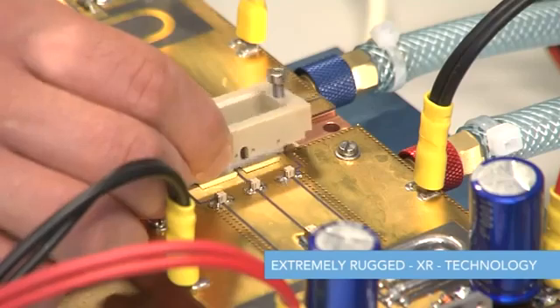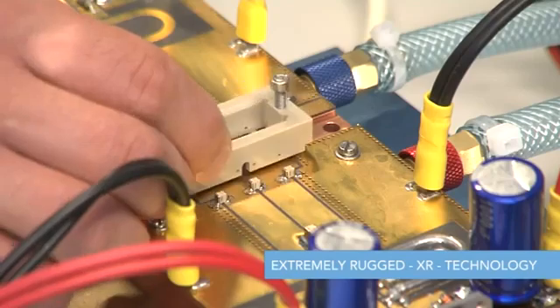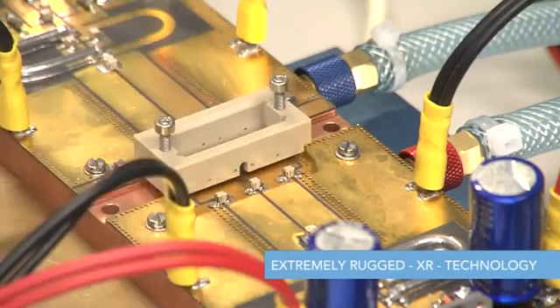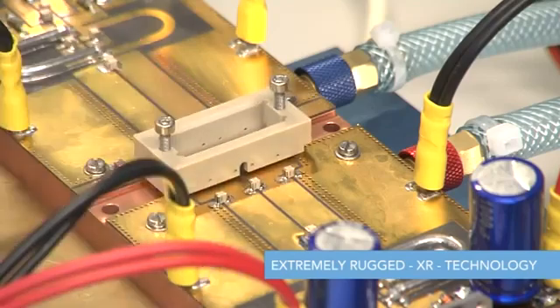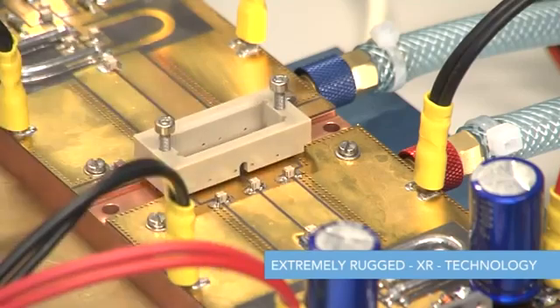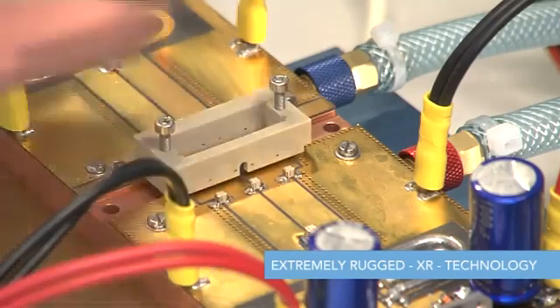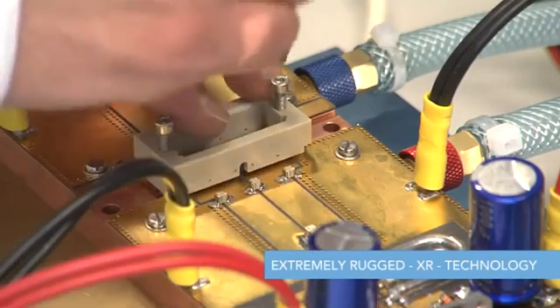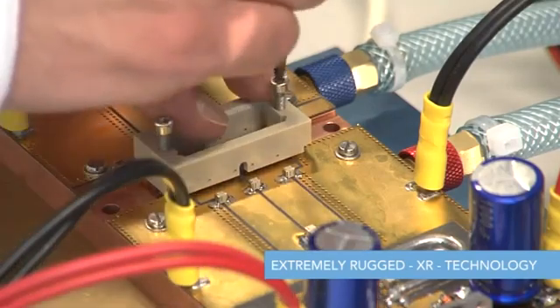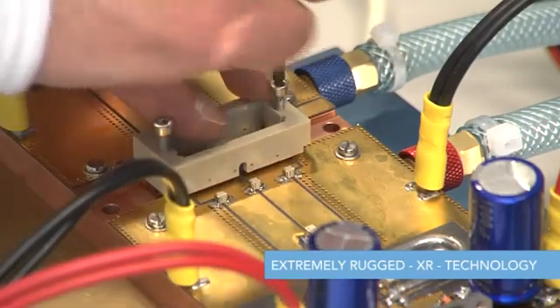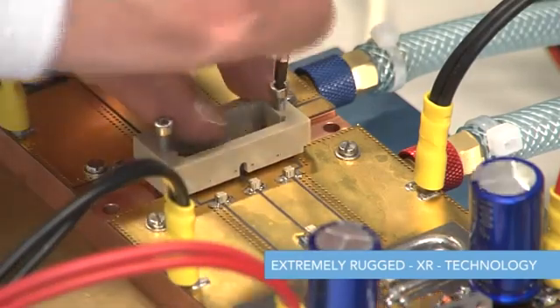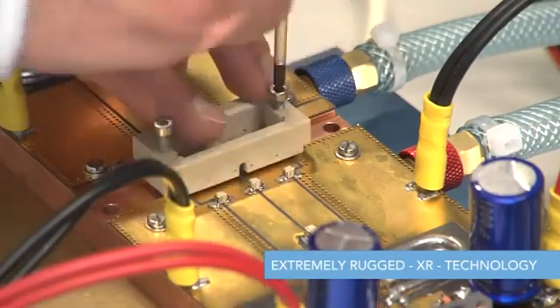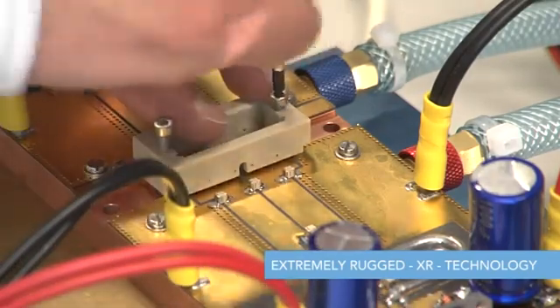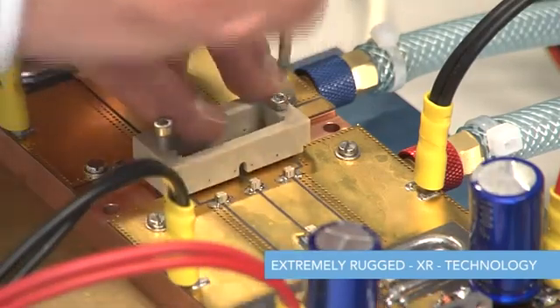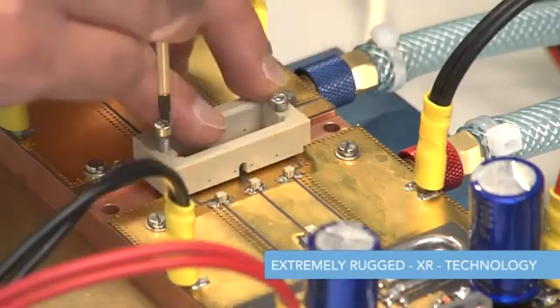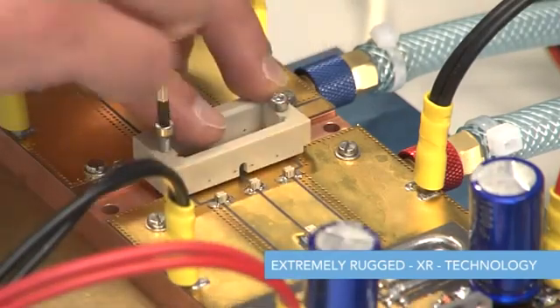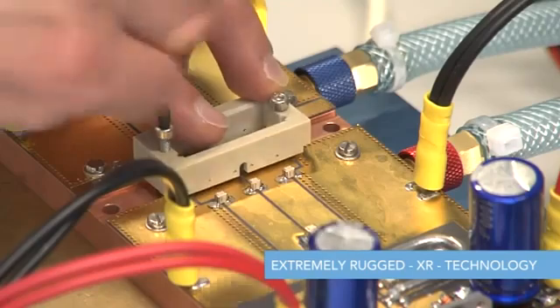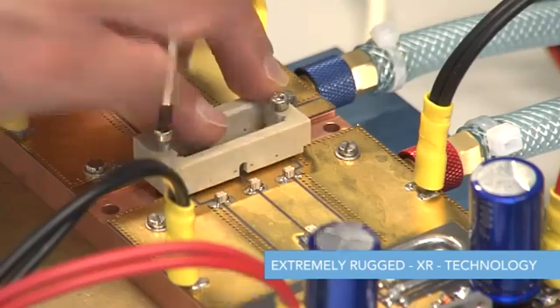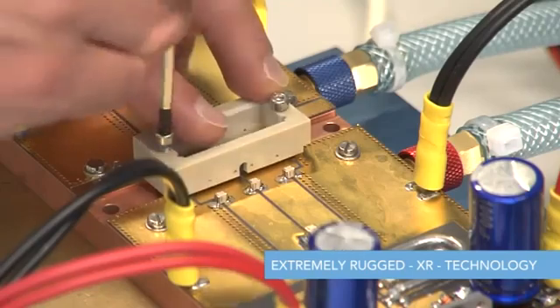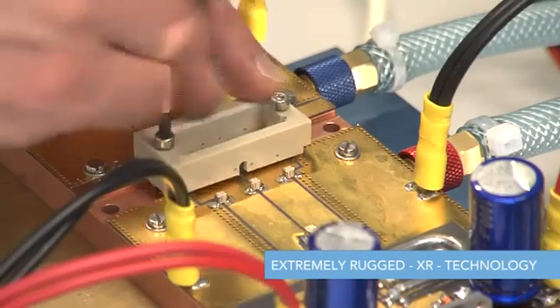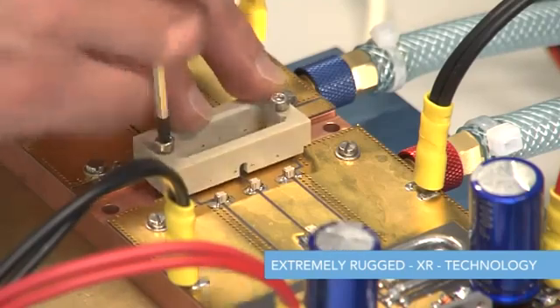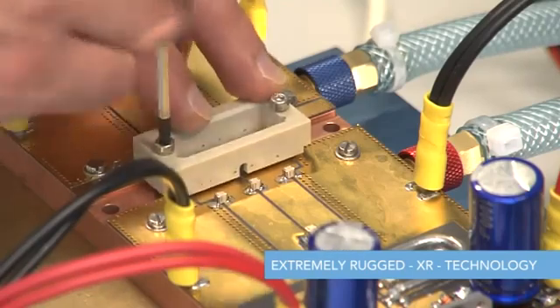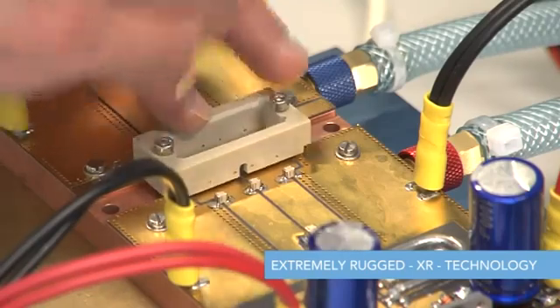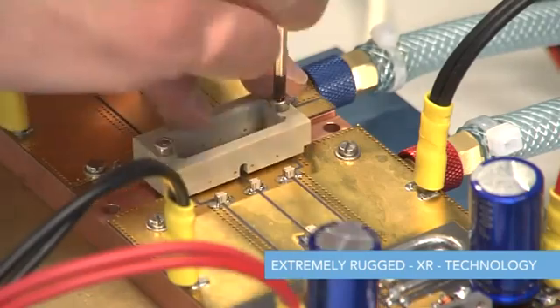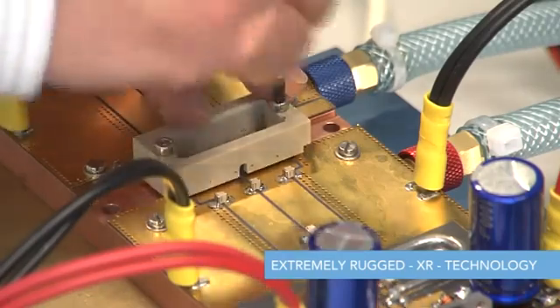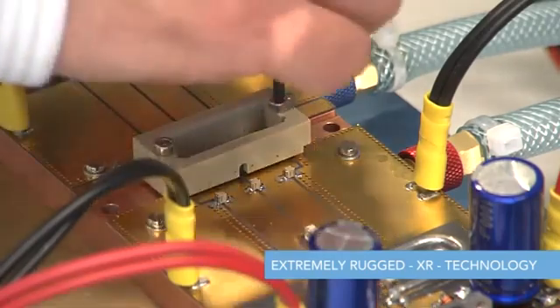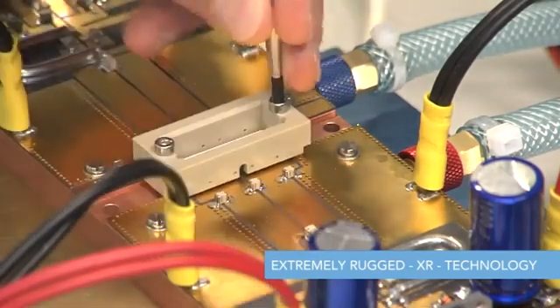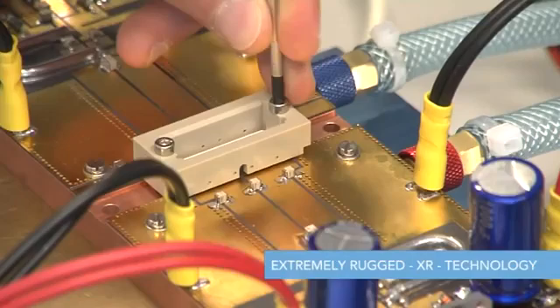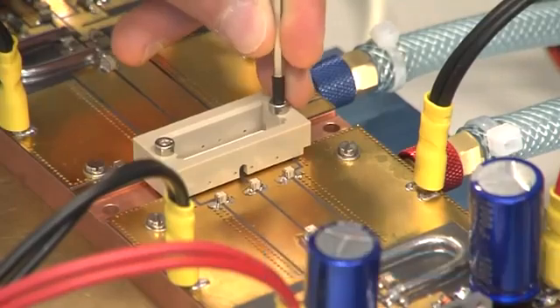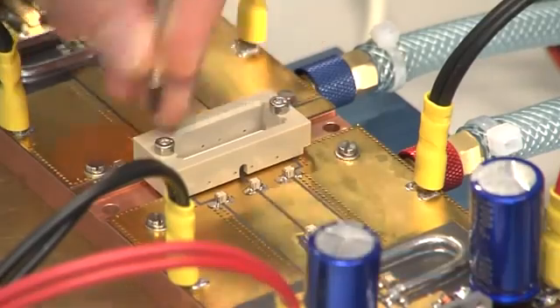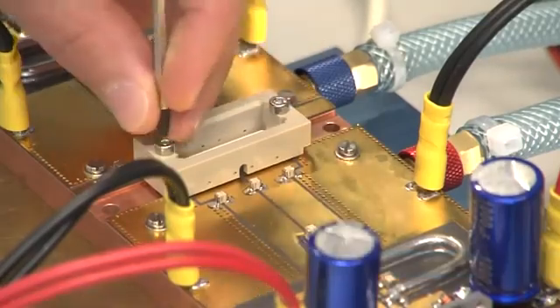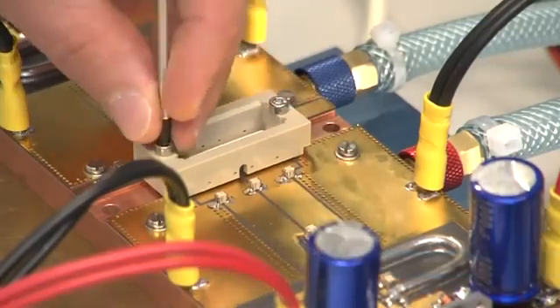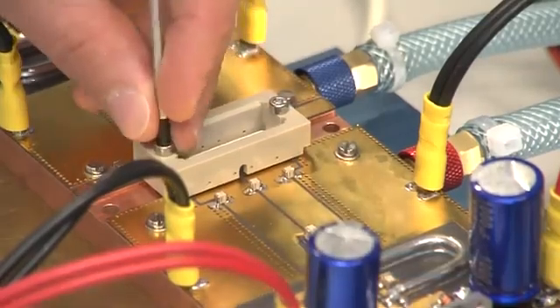NXP's extreme rugged technology is a significant step forward for LDMOS in 2011. It poses the question: how rugged is extremely rugged? Well, we will show you.